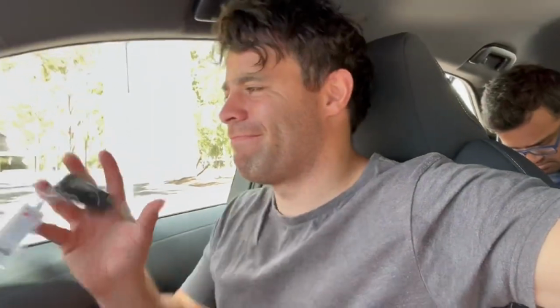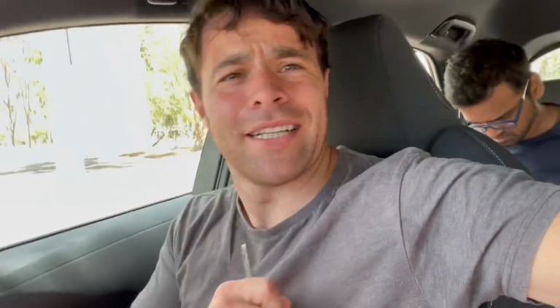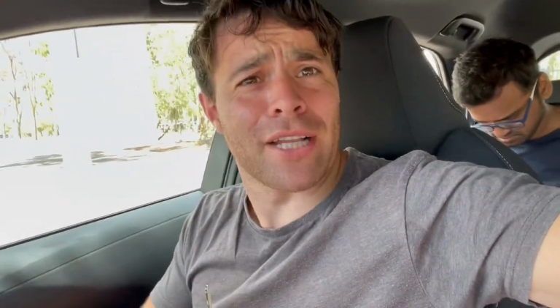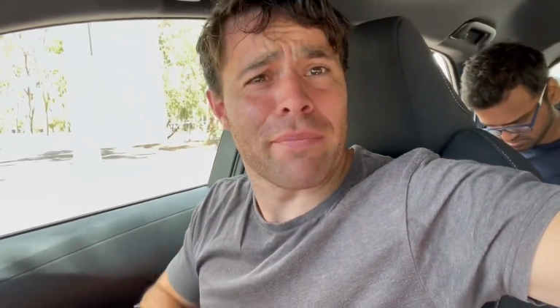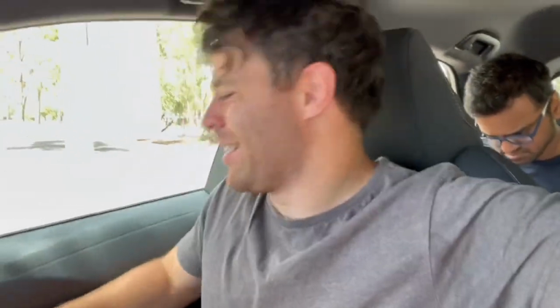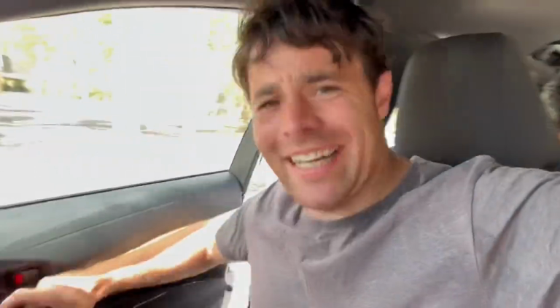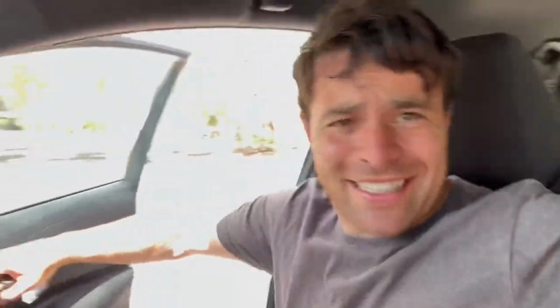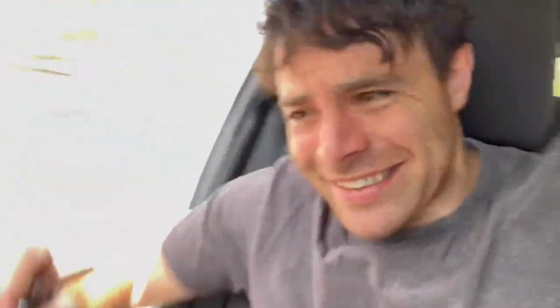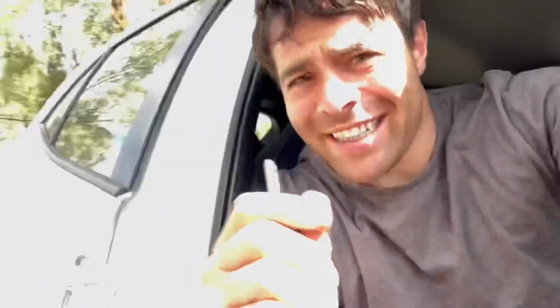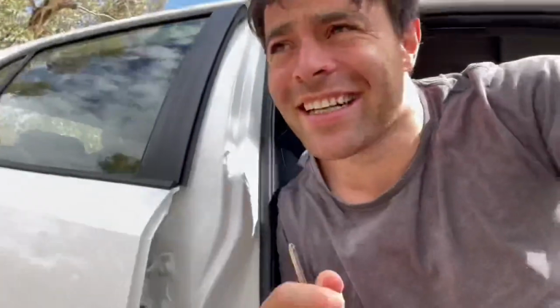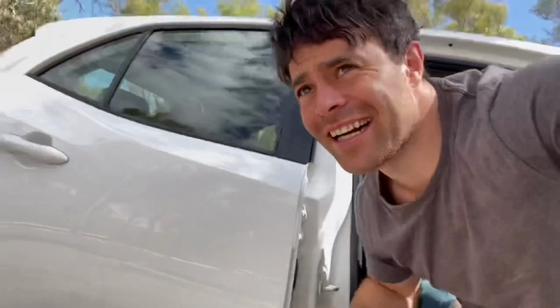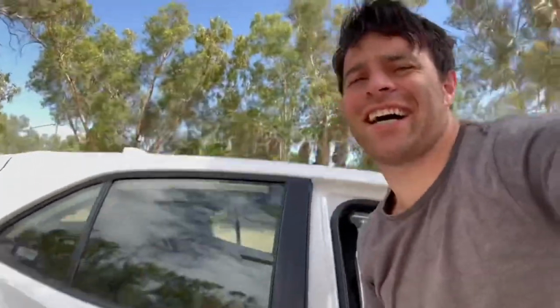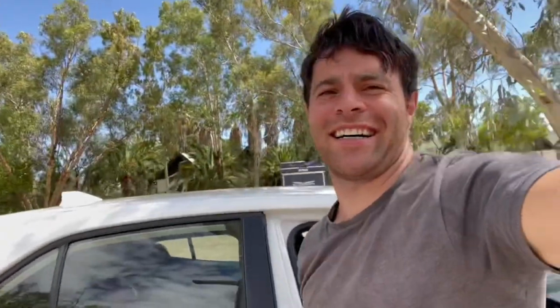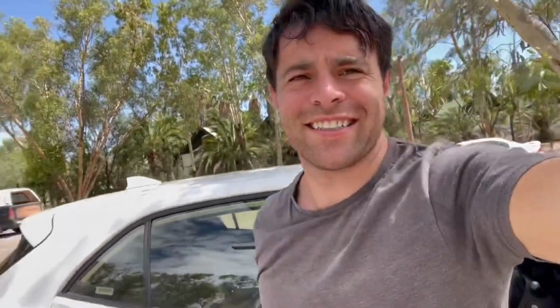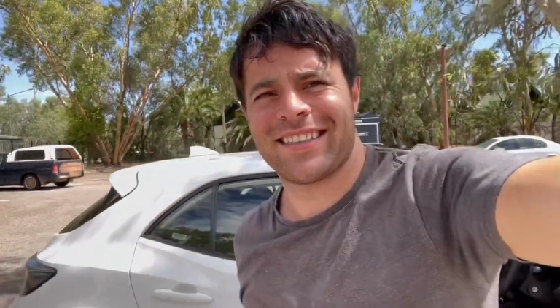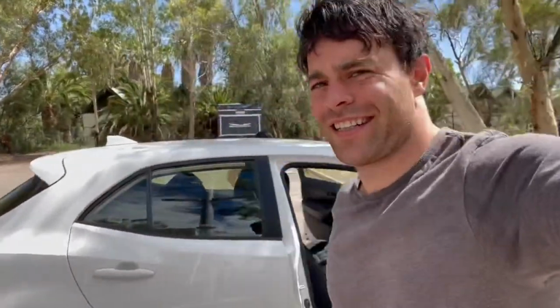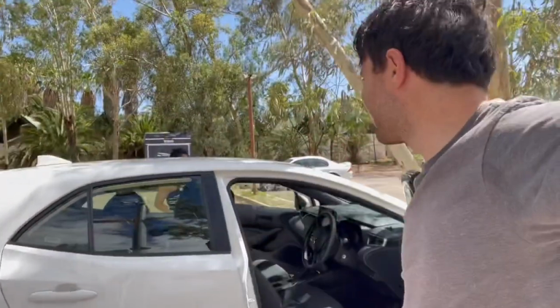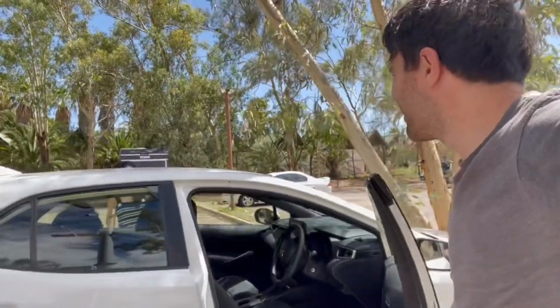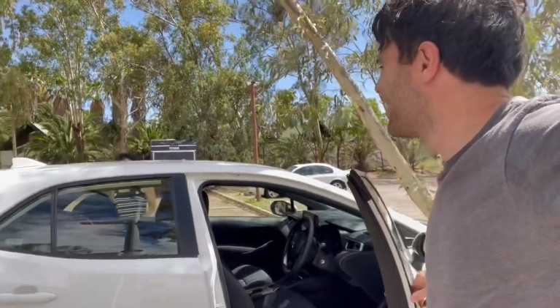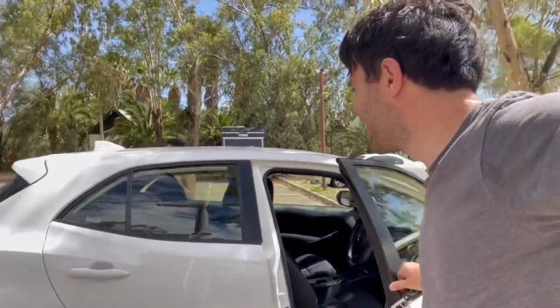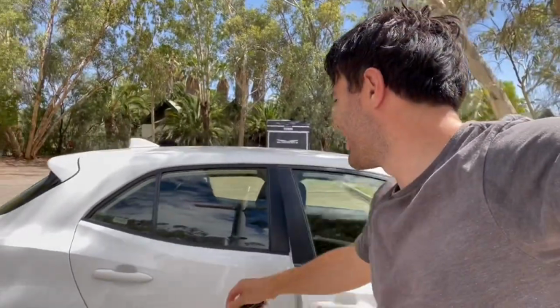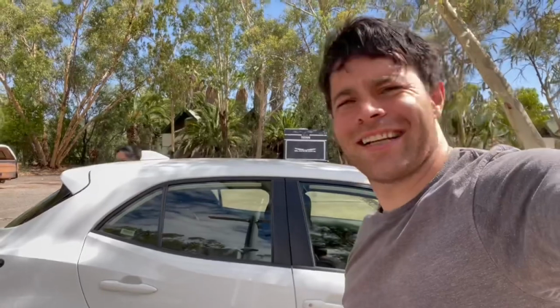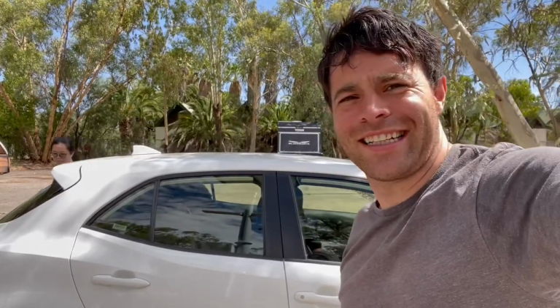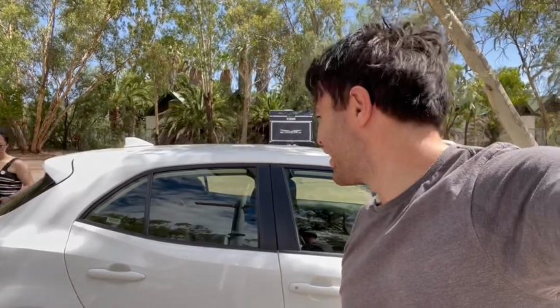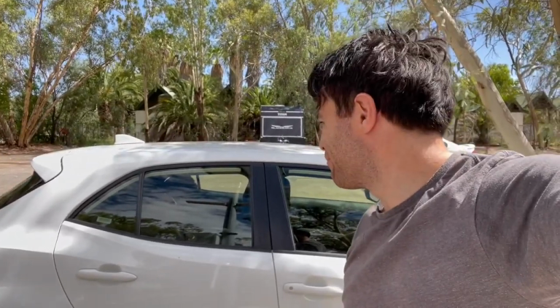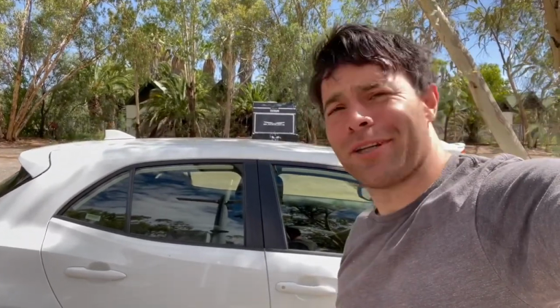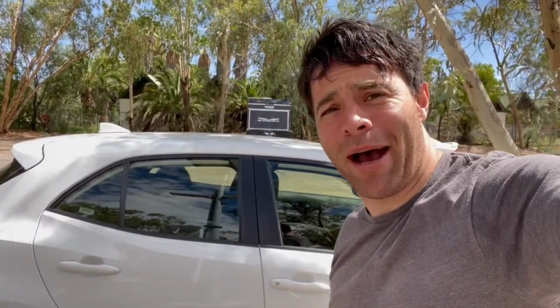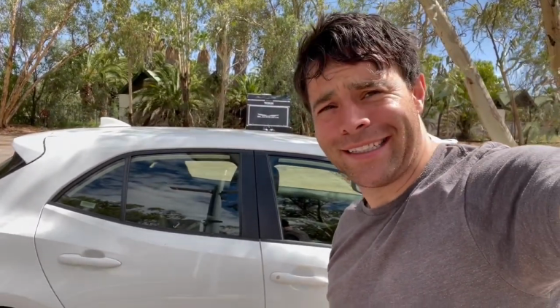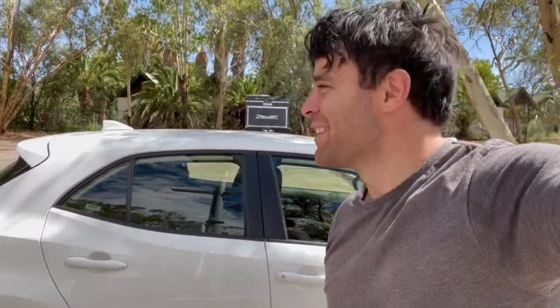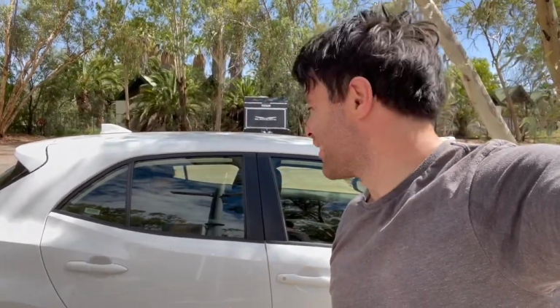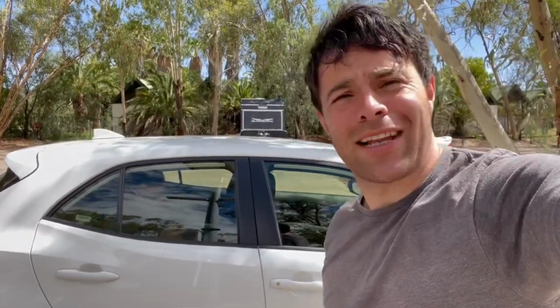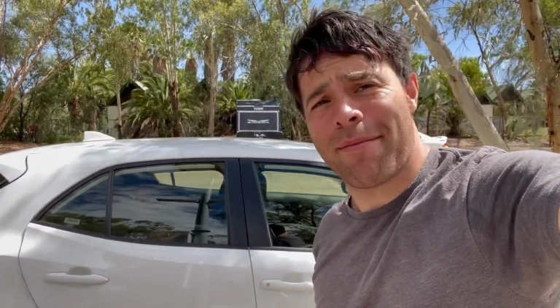Drives like a dream. You coming, Maggie? He likes it that much.